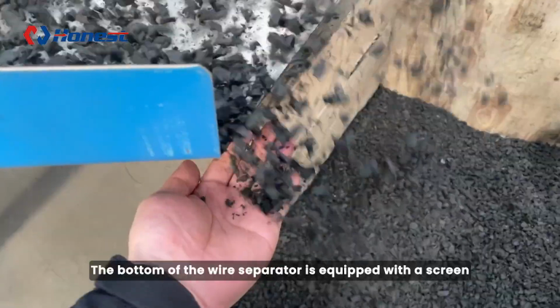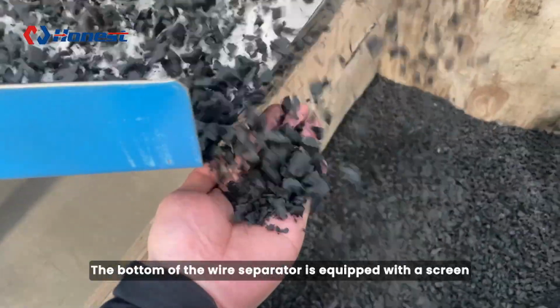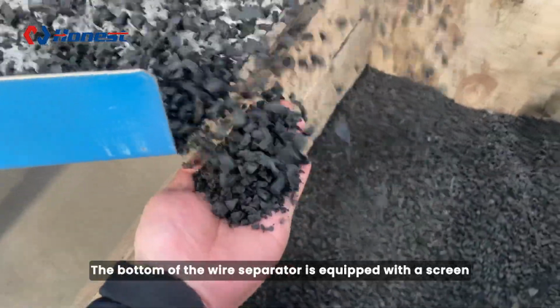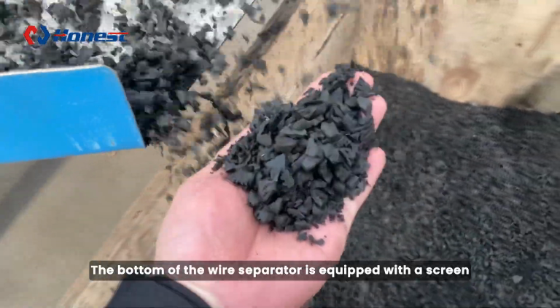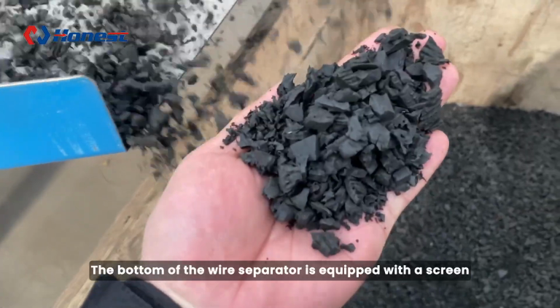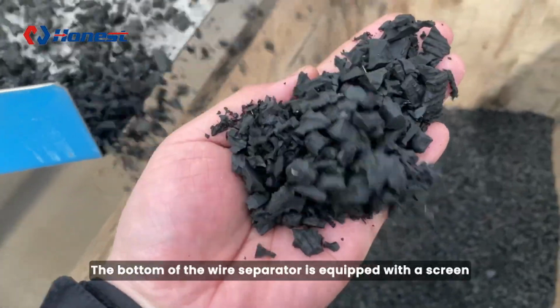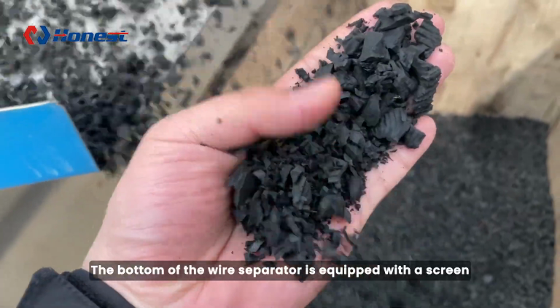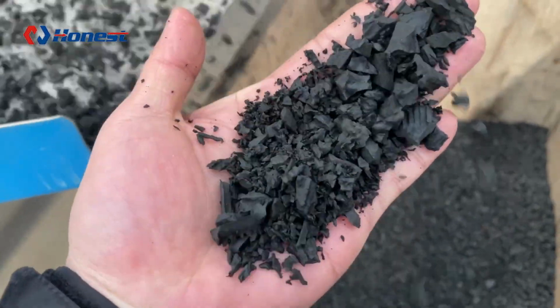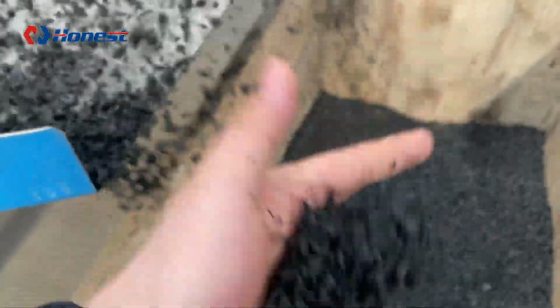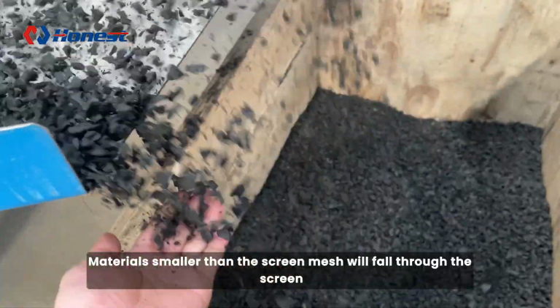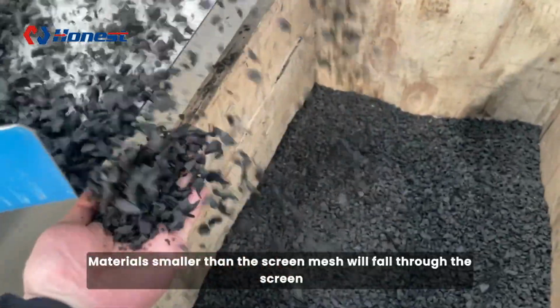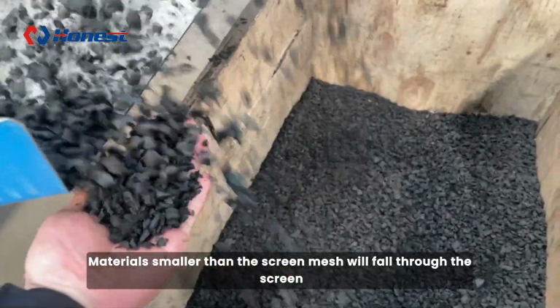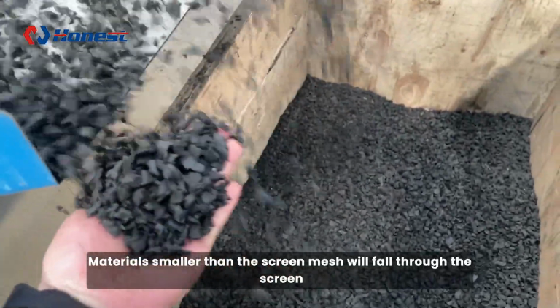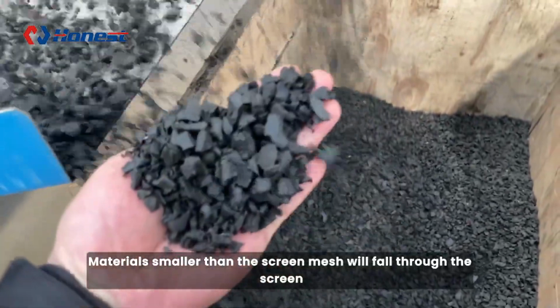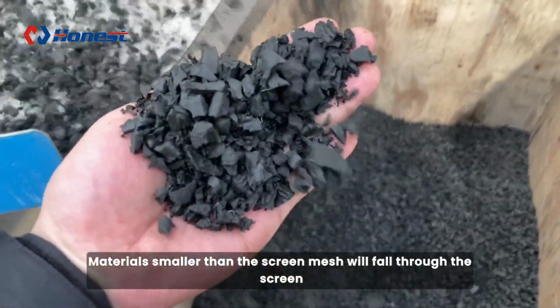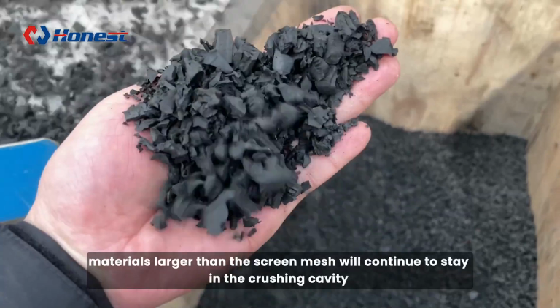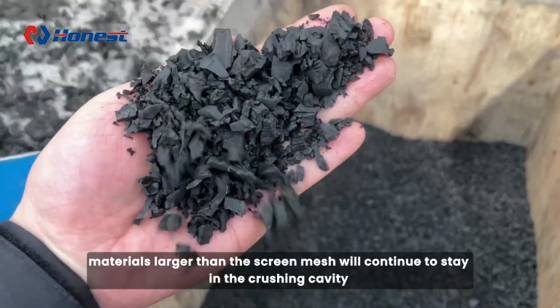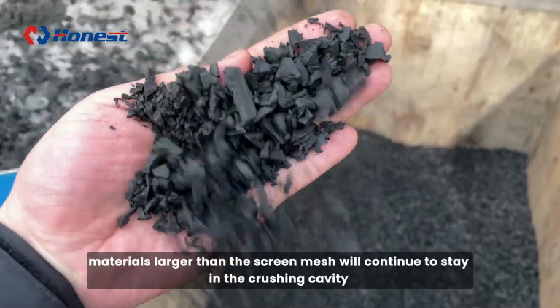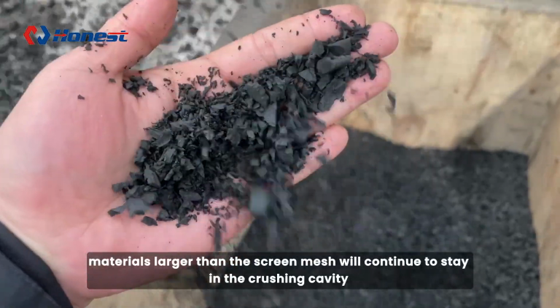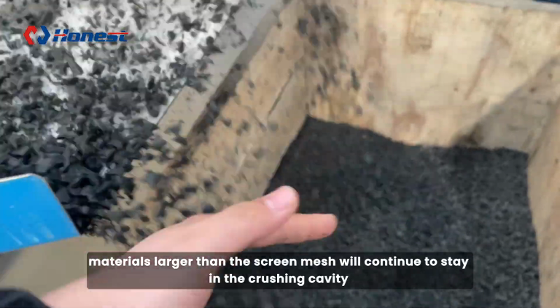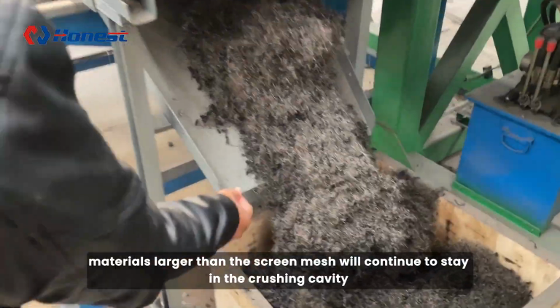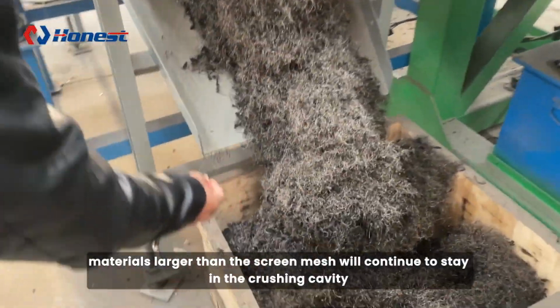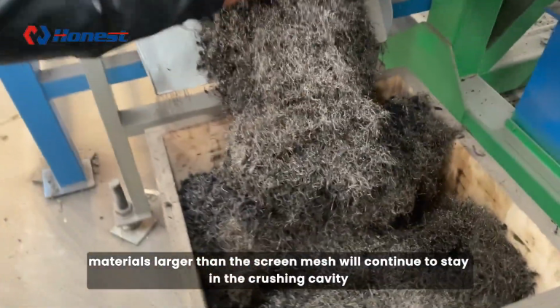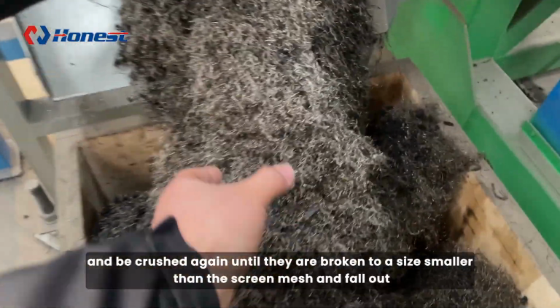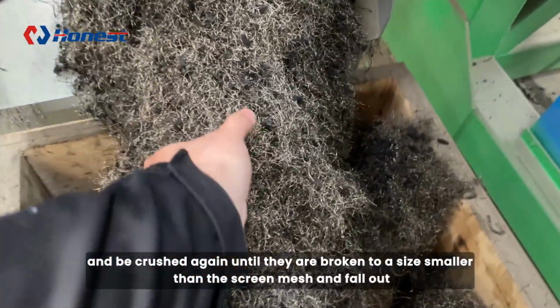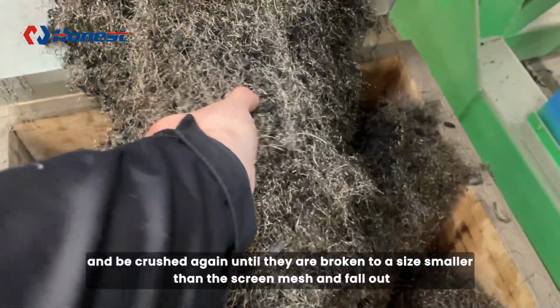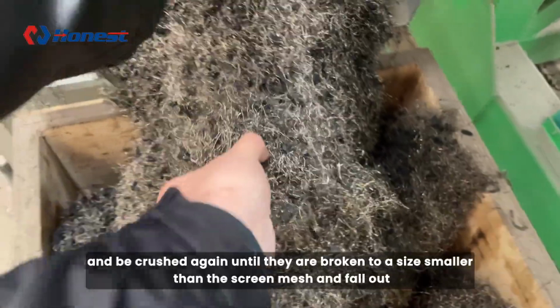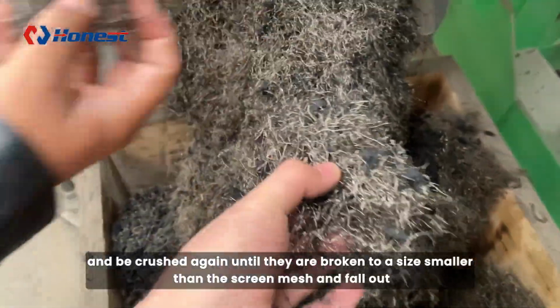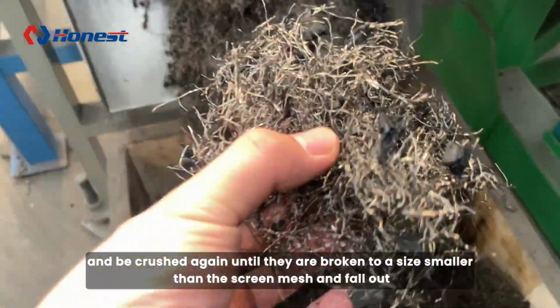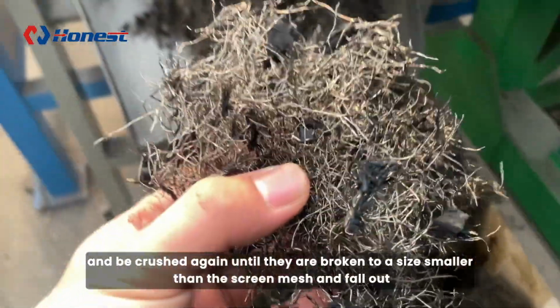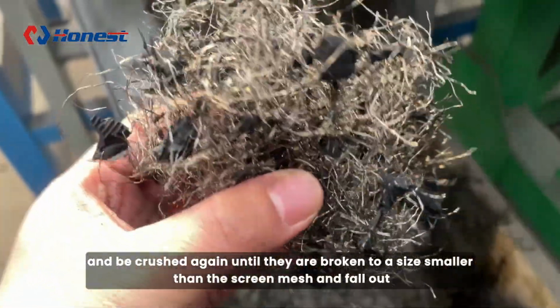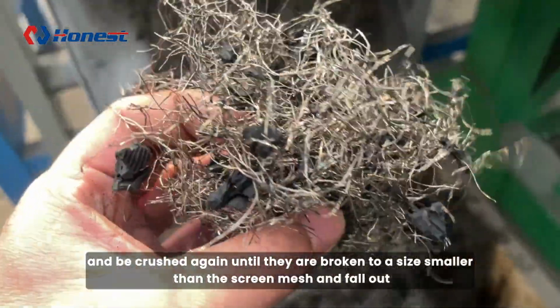The bottom of the wire separator is equipped with a screen. Materials smaller than the screen mesh will fall through the screen, while materials larger than the screen mesh will continue to stay in the crushing cavity and be crushed again until they are broken to a size smaller than the screen mesh and fall out.